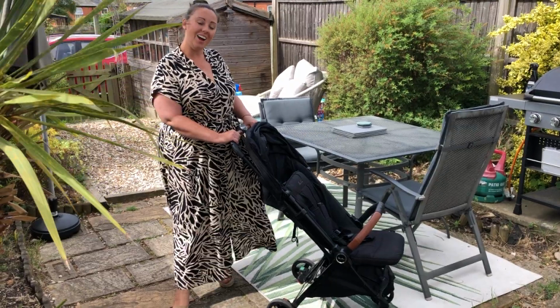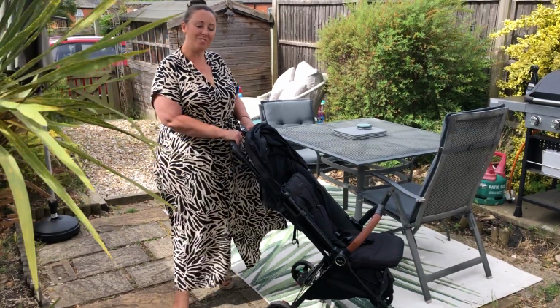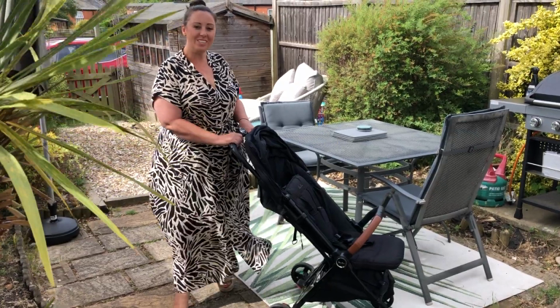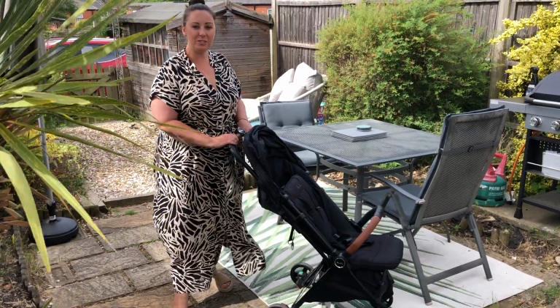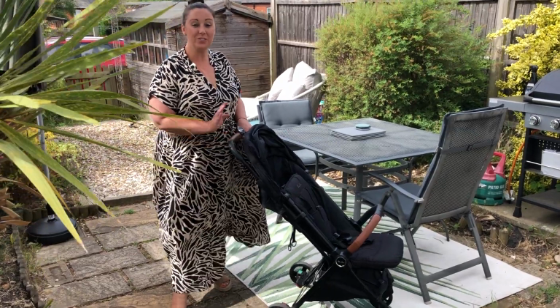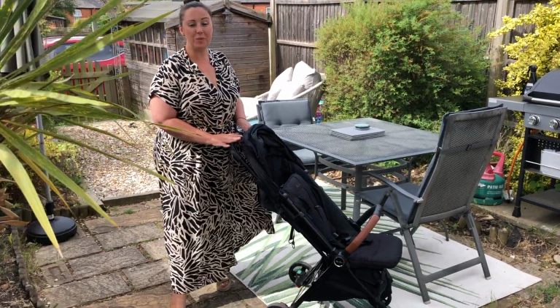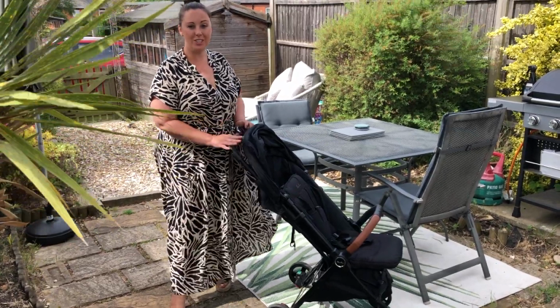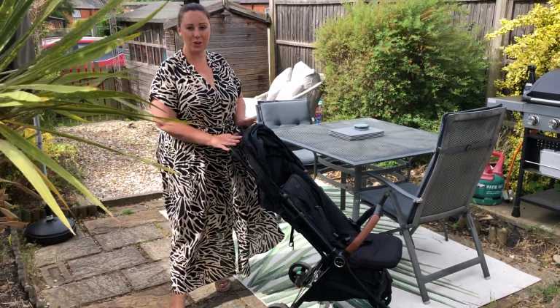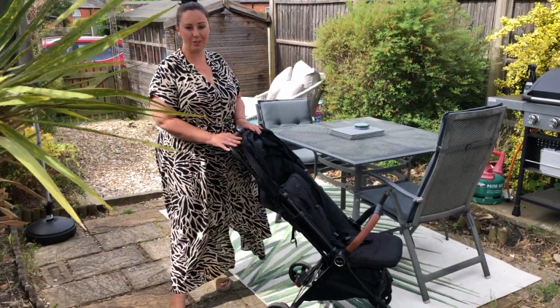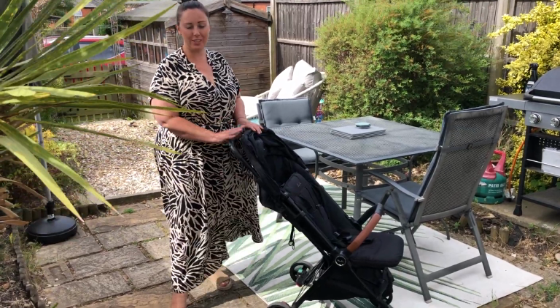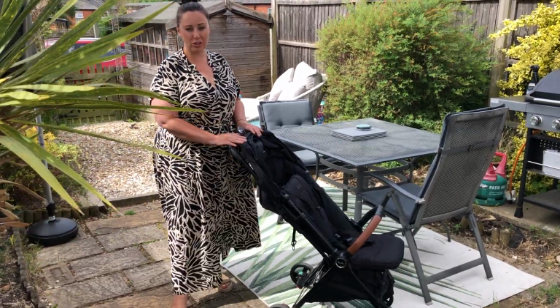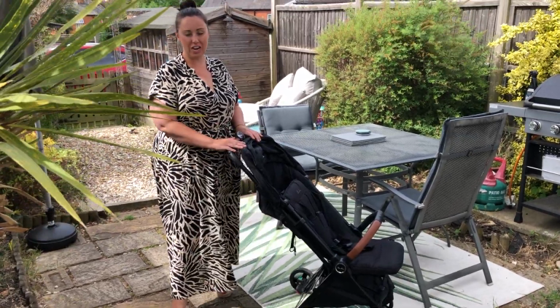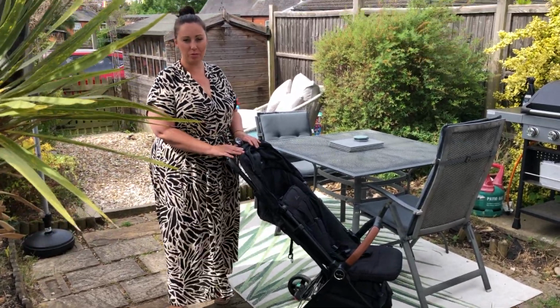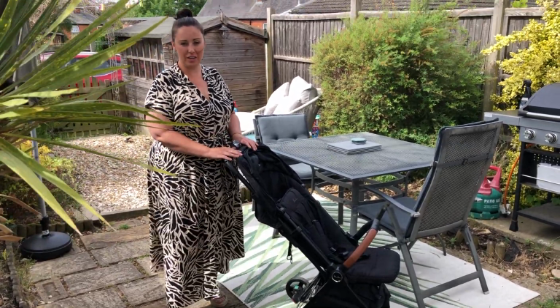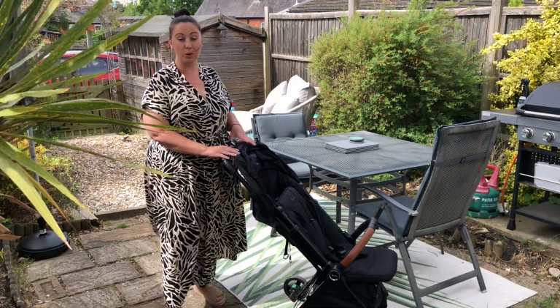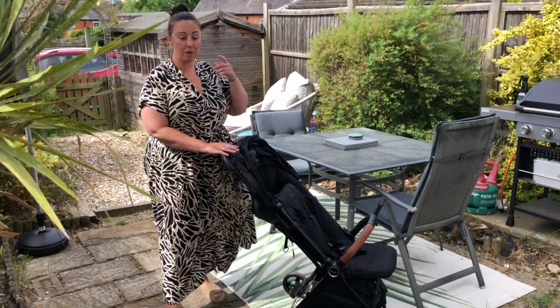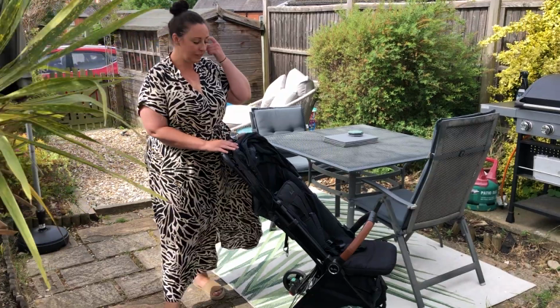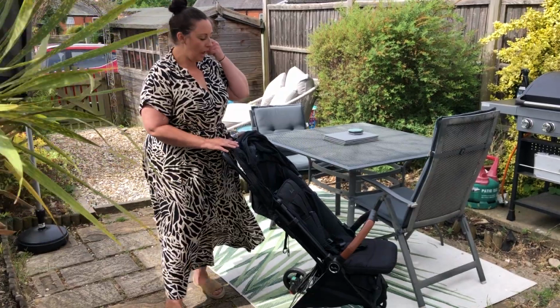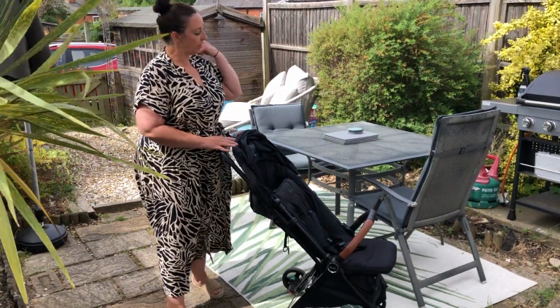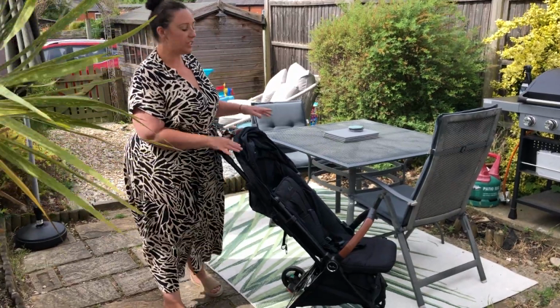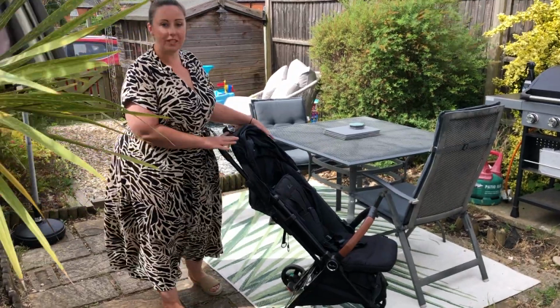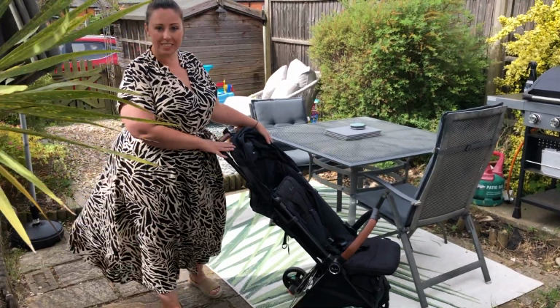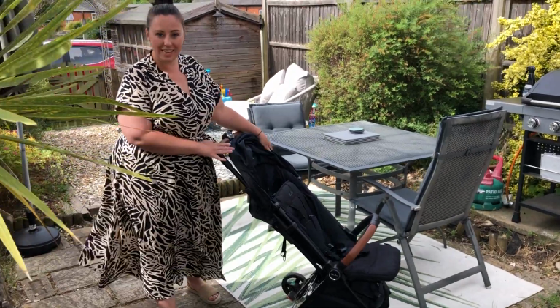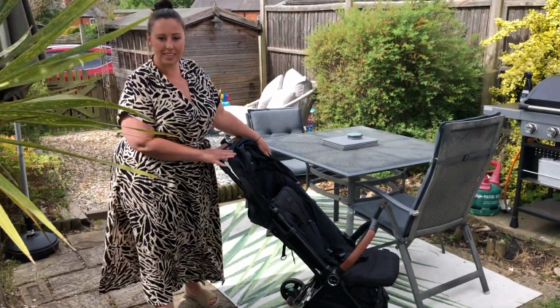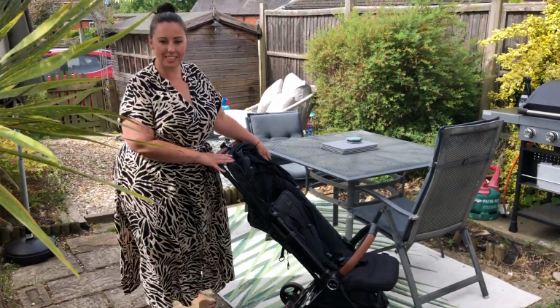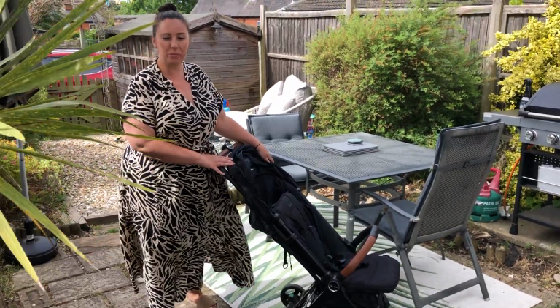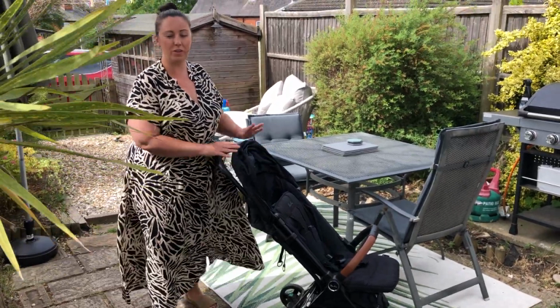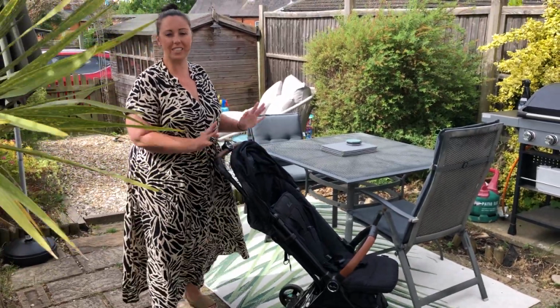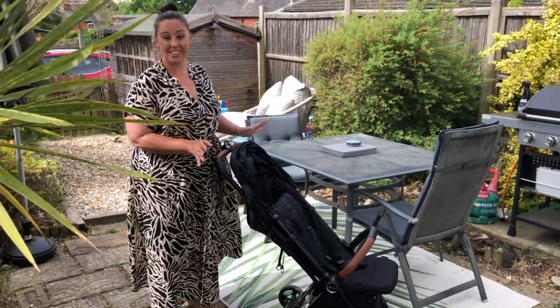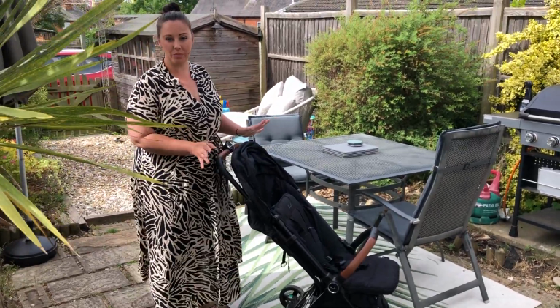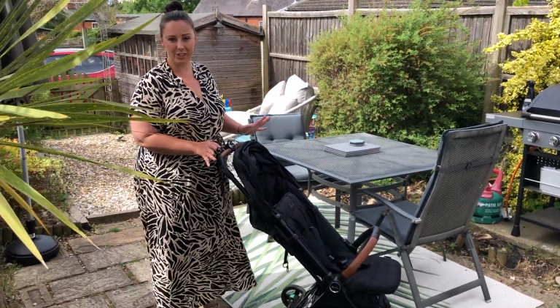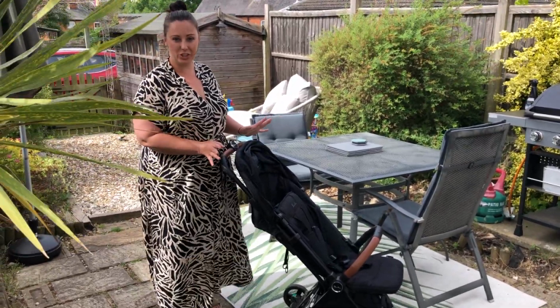Hi everyone, so I just want to really quickly show you how this Silver Cross Jet travel buggy folds up. This is the 2020 updated edition, but it folds exactly the same way as the original.